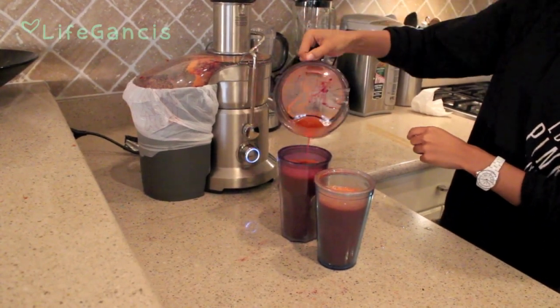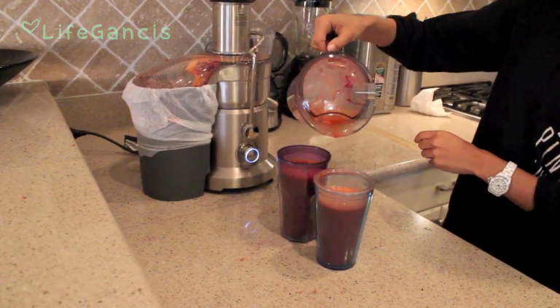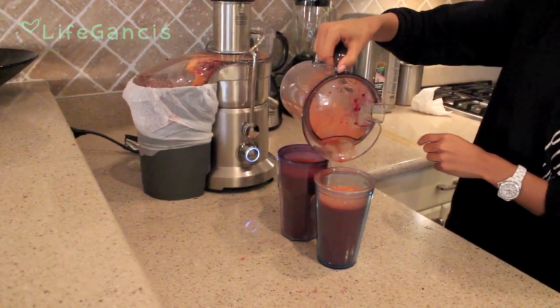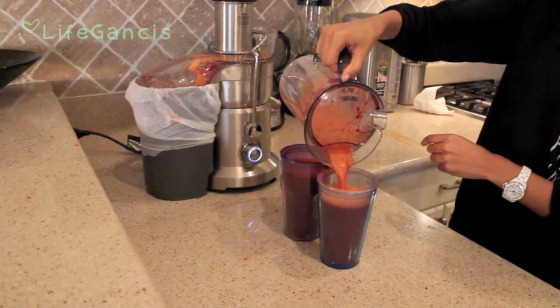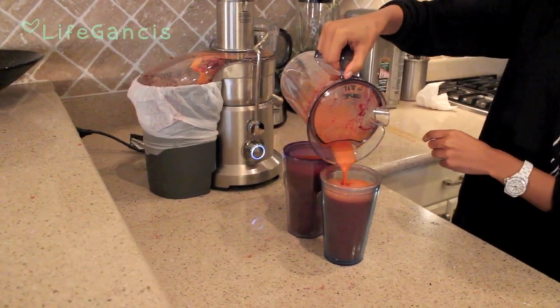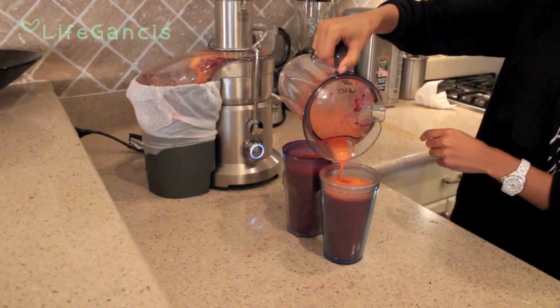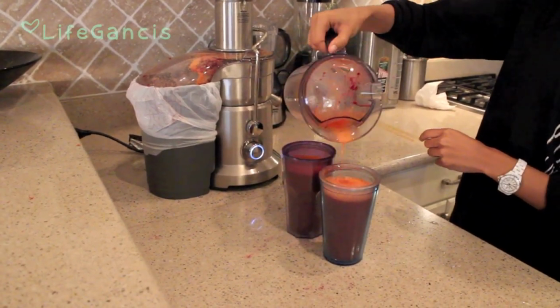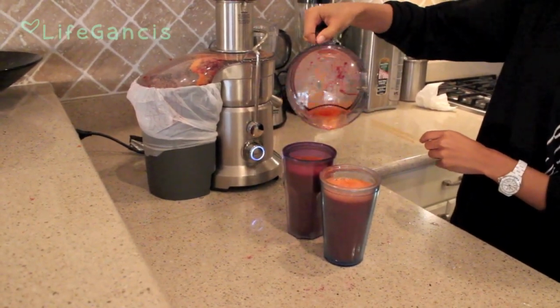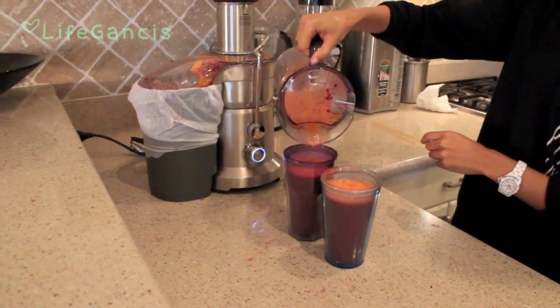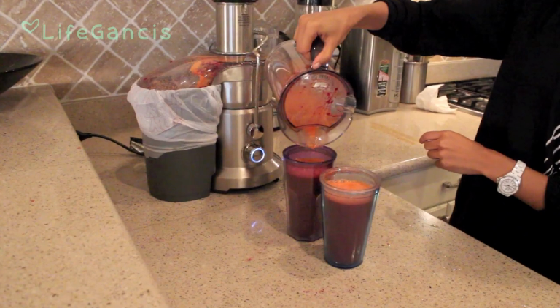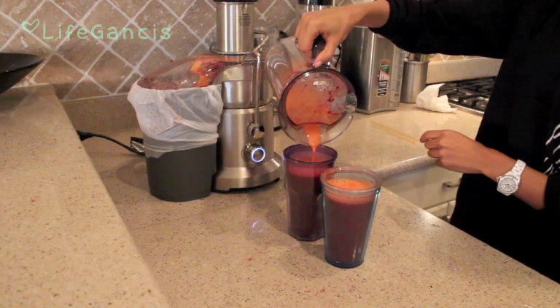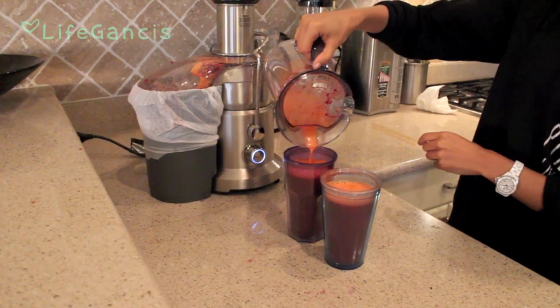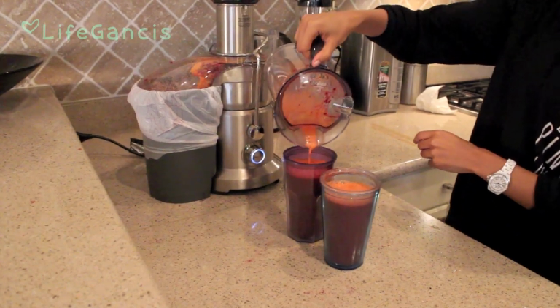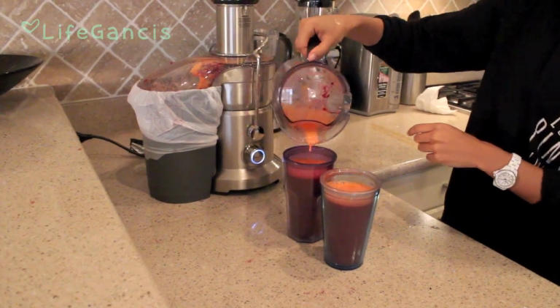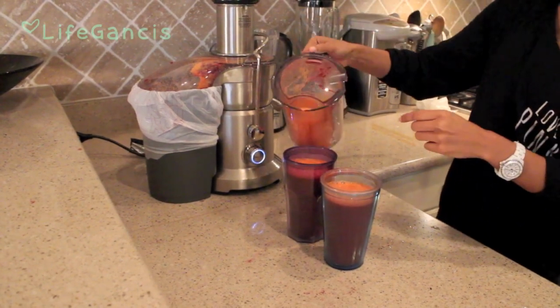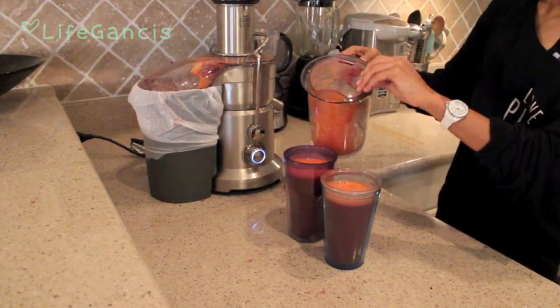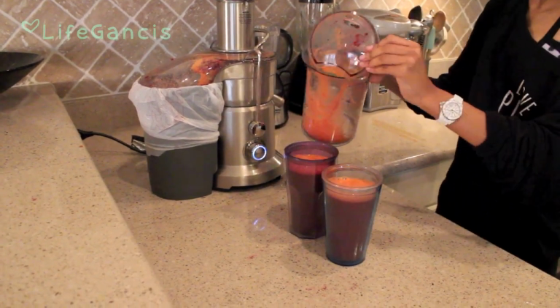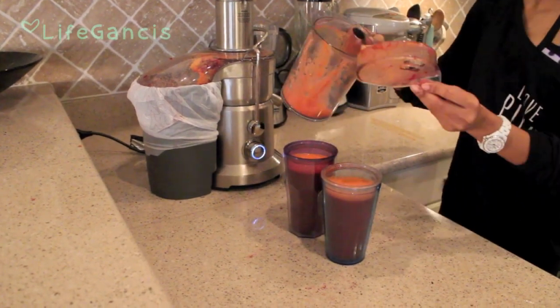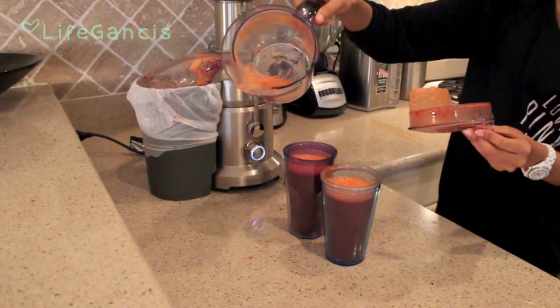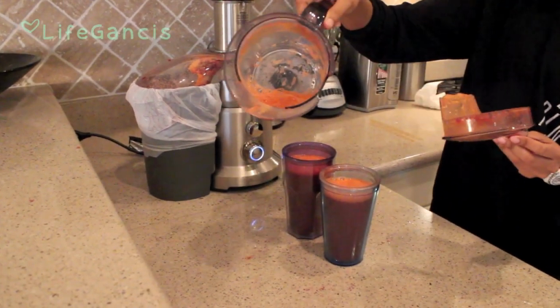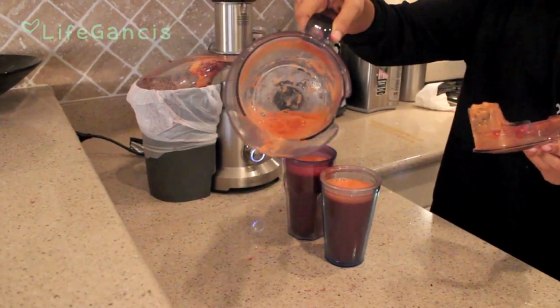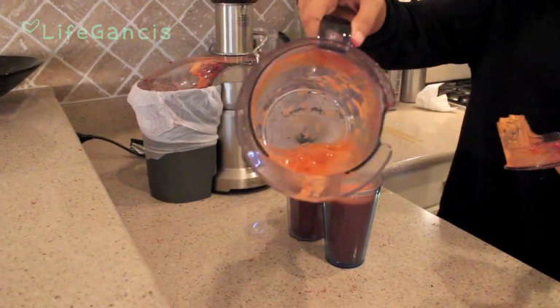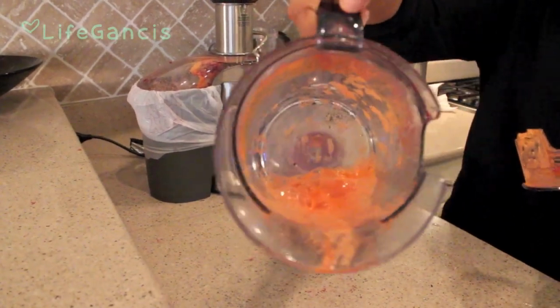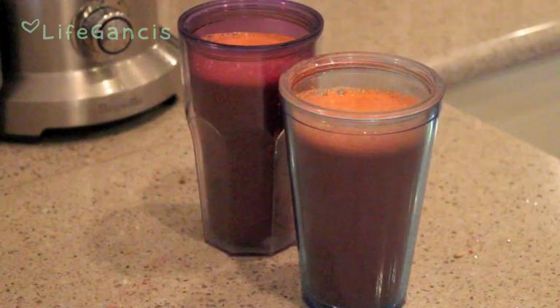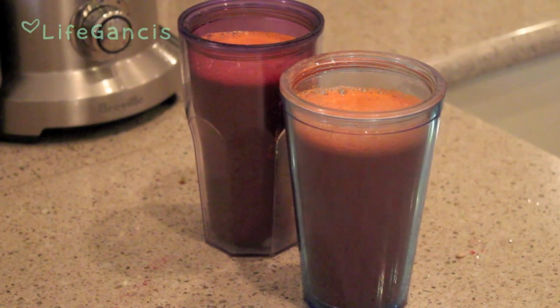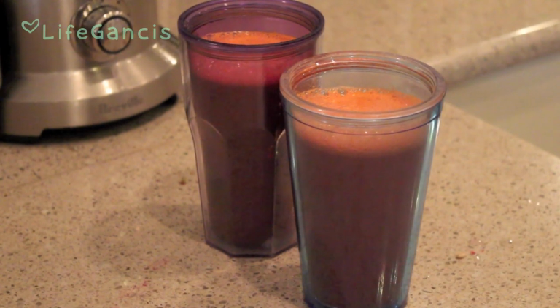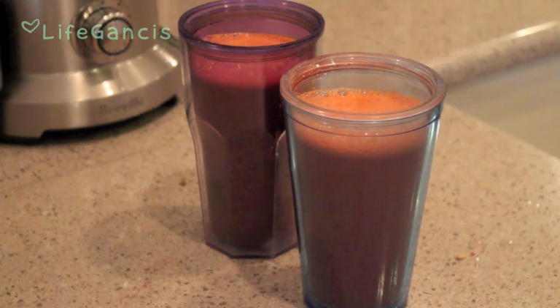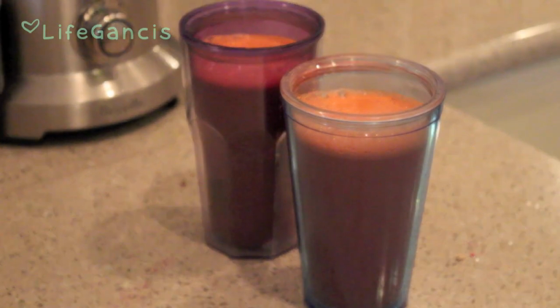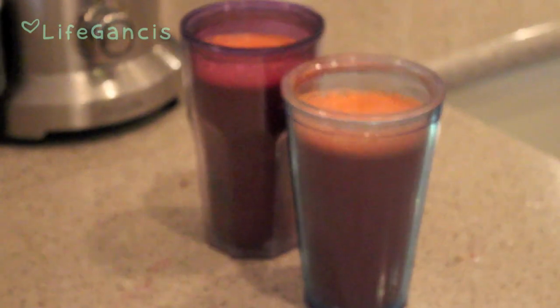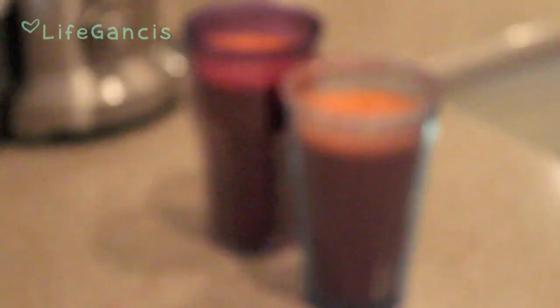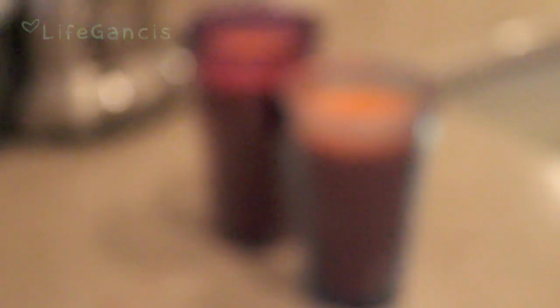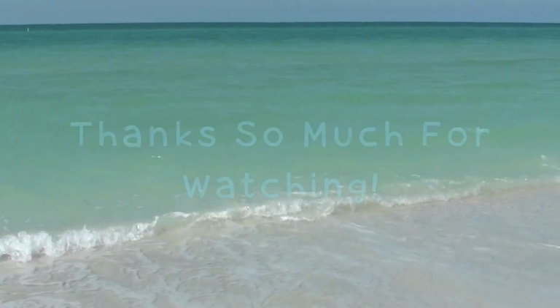I just go ahead and pour out my juice and make sure to clean my juicer really well right away, because that's very important. And I go about my day. Thanks for watching, see you next time.